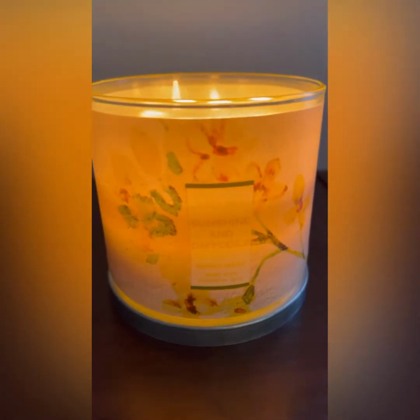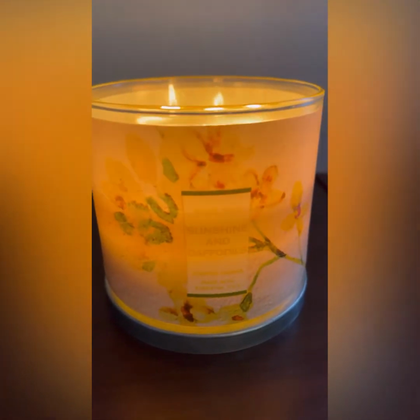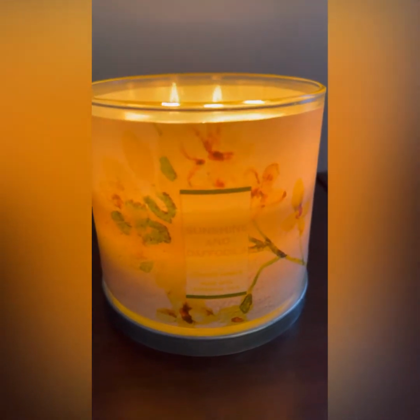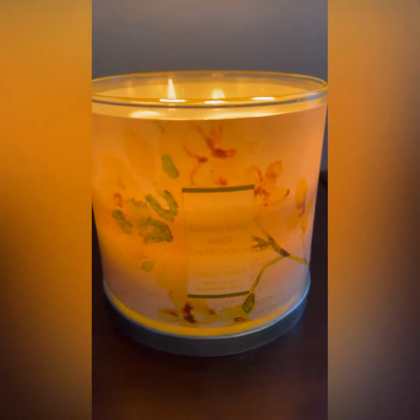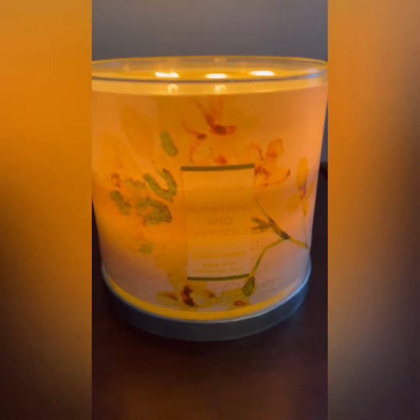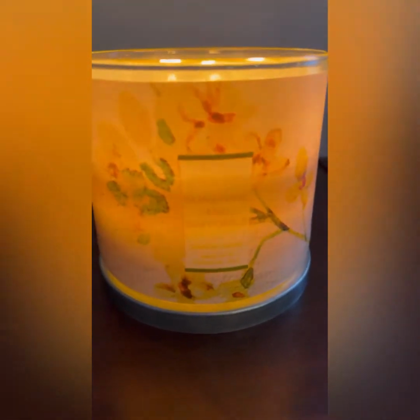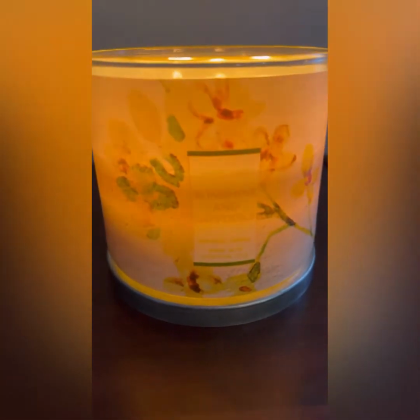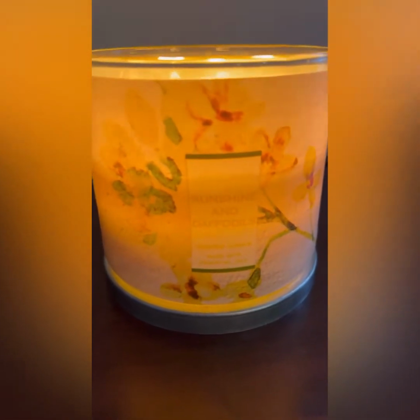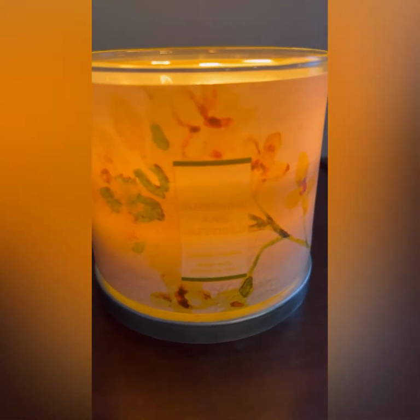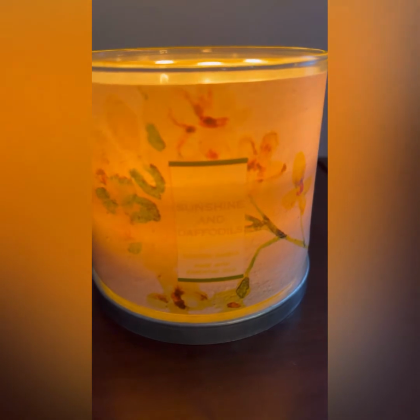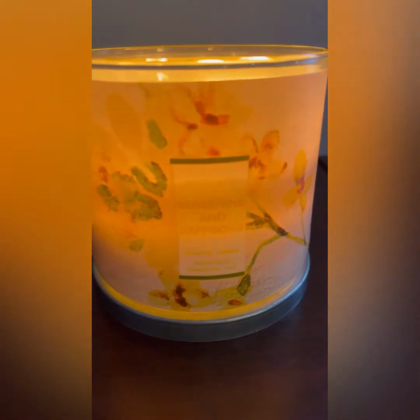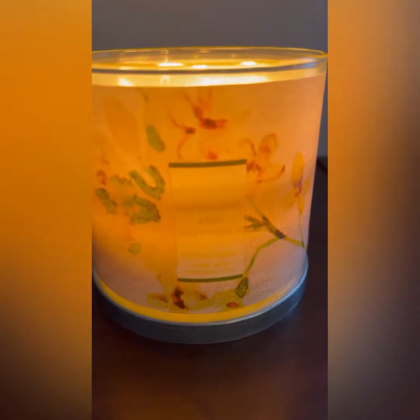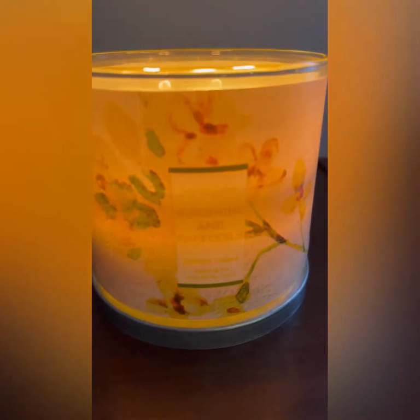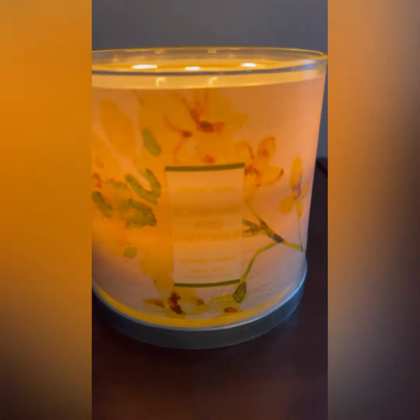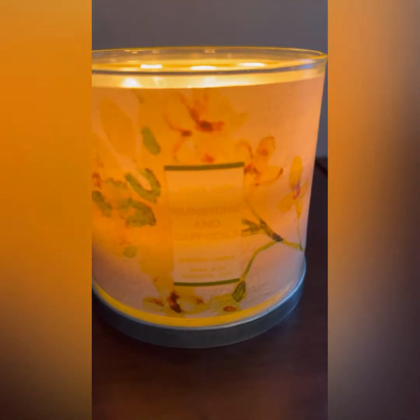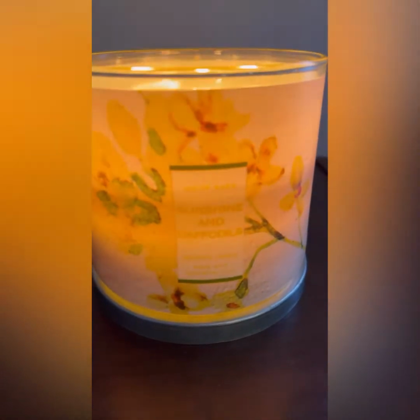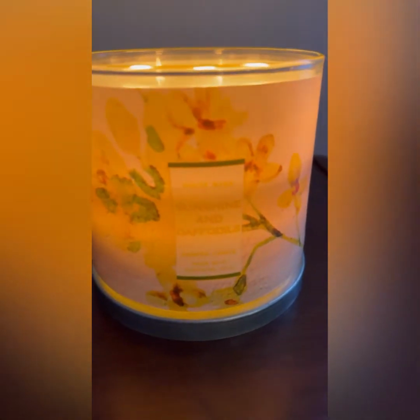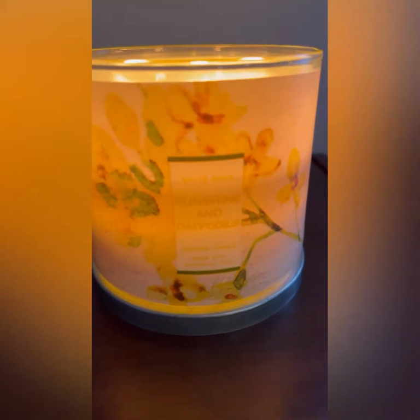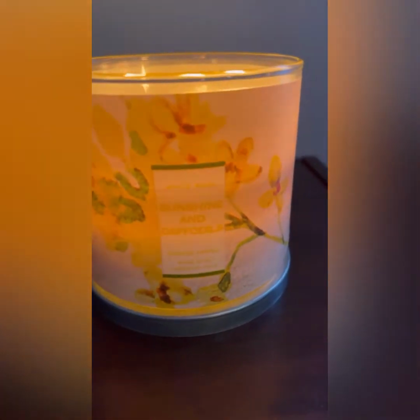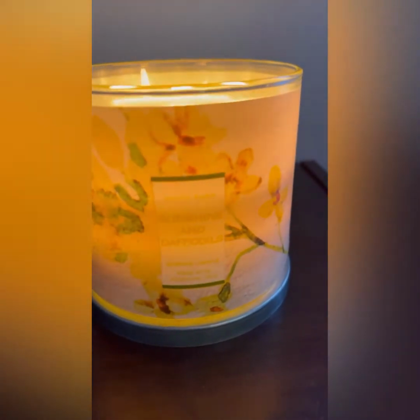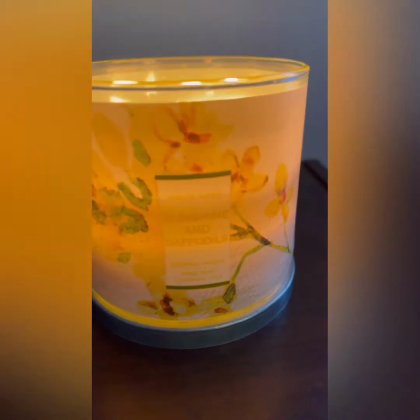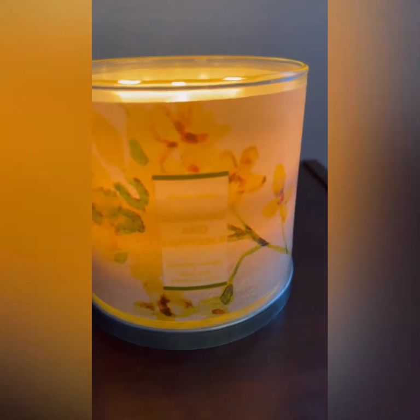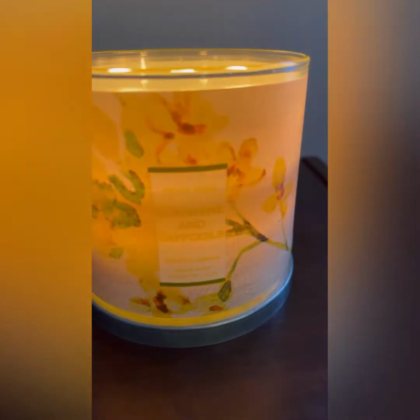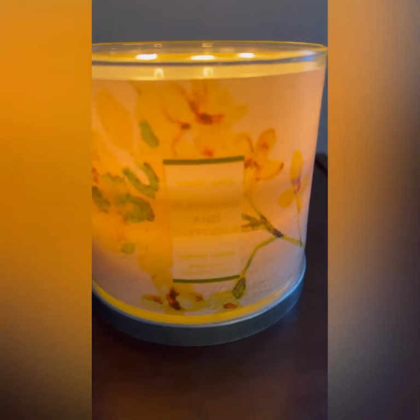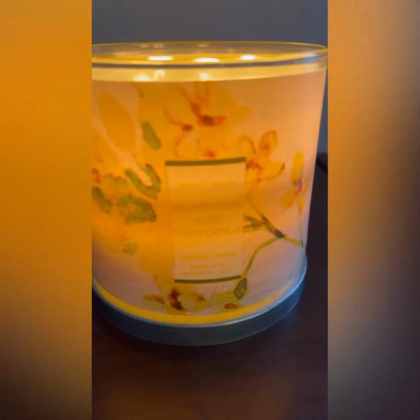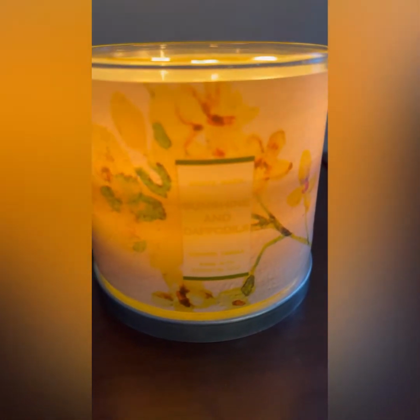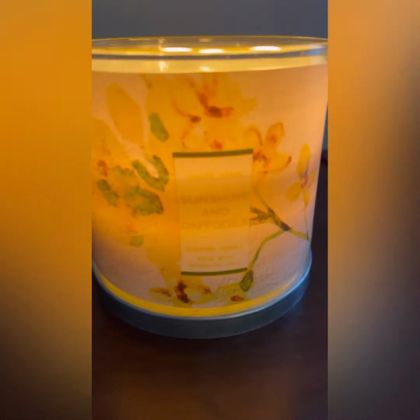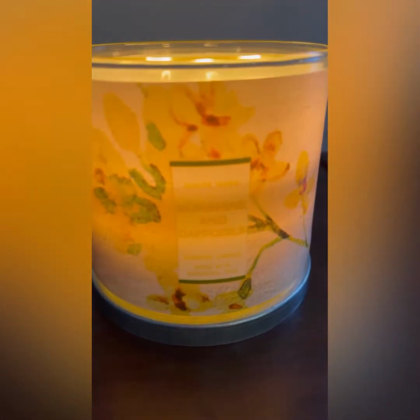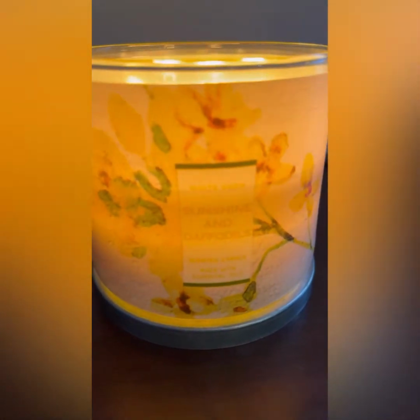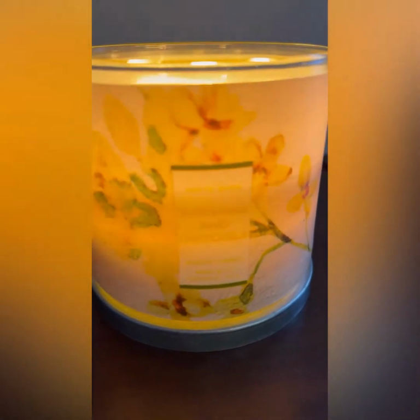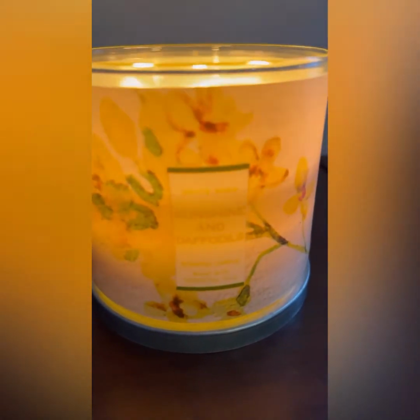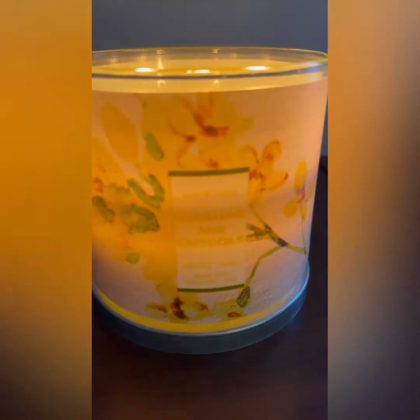Let's talk about the scent while we're at it. I am perplexed by the scent because it smells so fruity. Talk about a fruity floral, you guys. I was trying to figure out what it was that I was smelling.